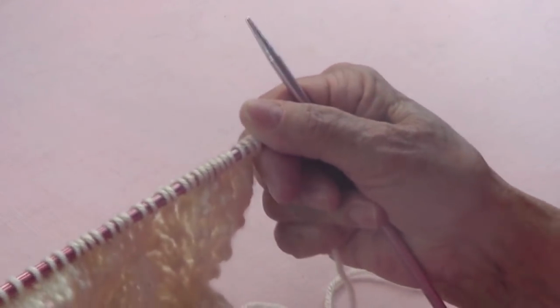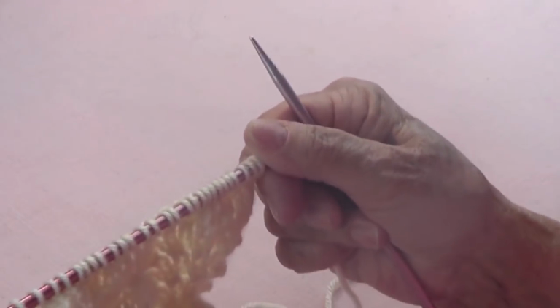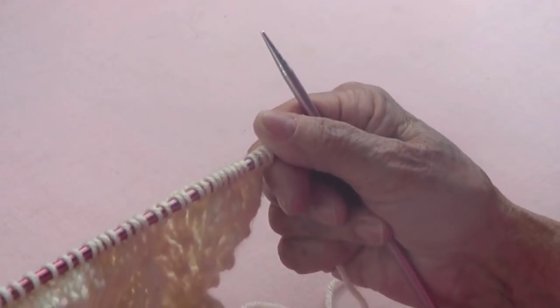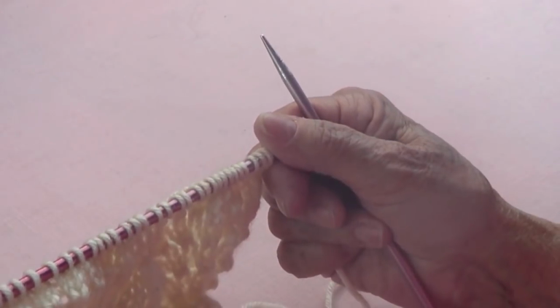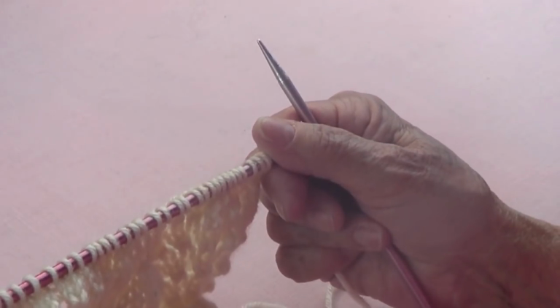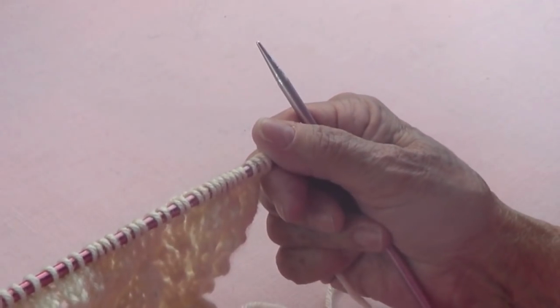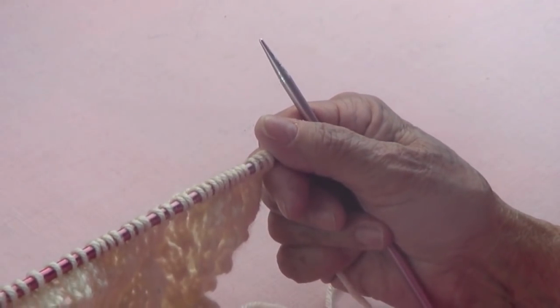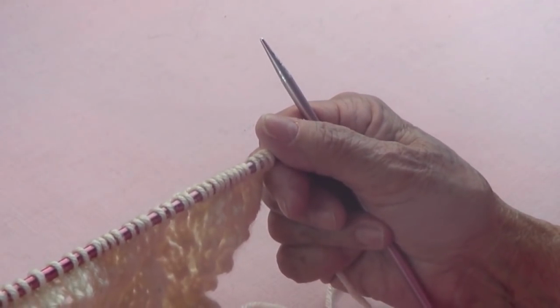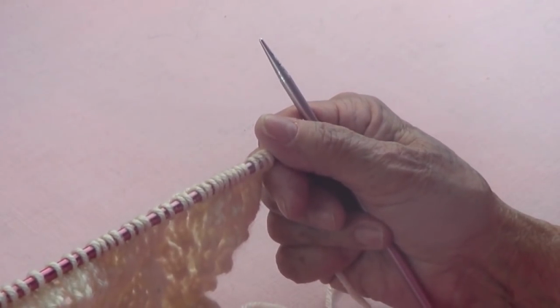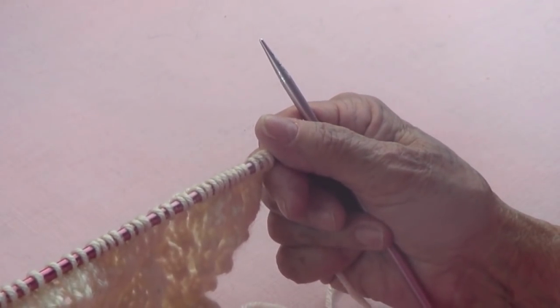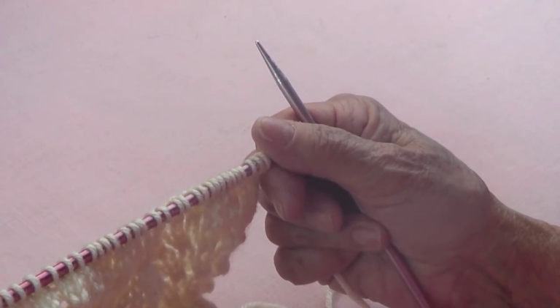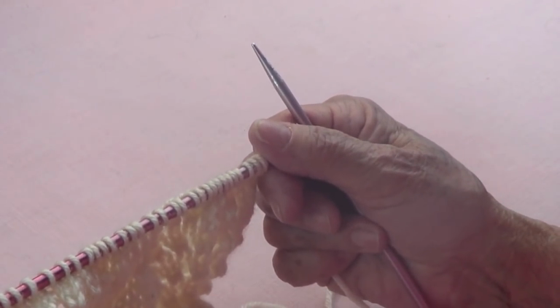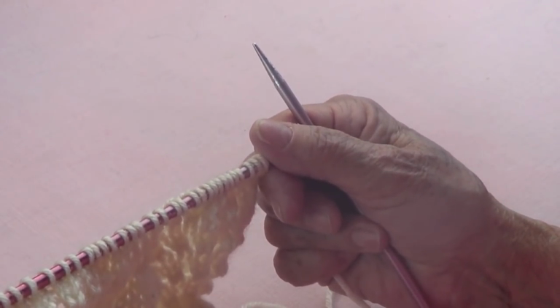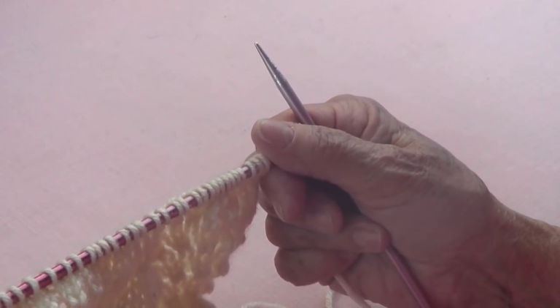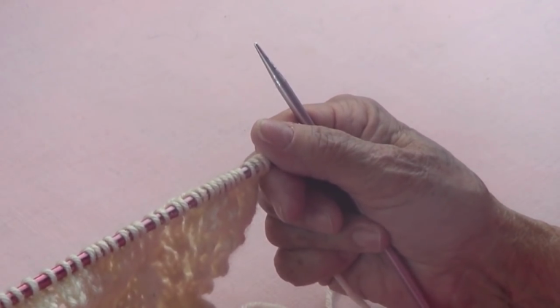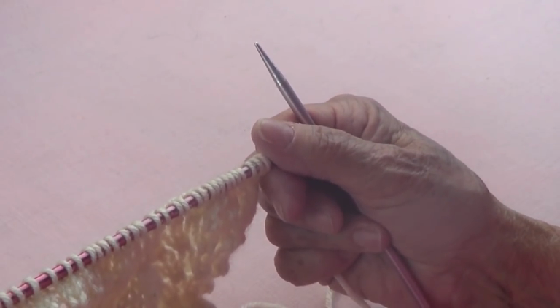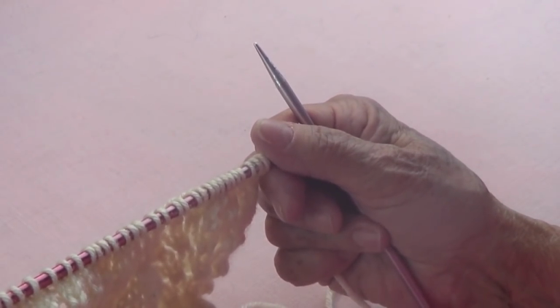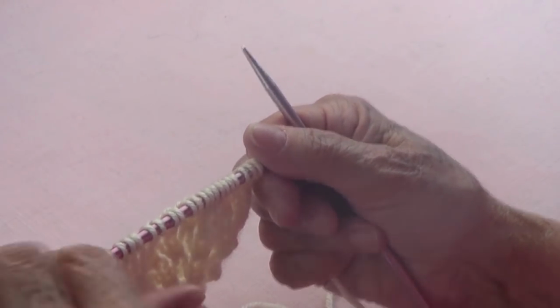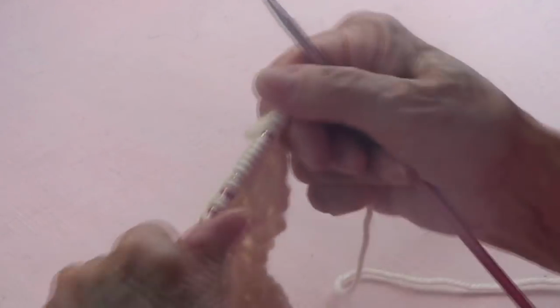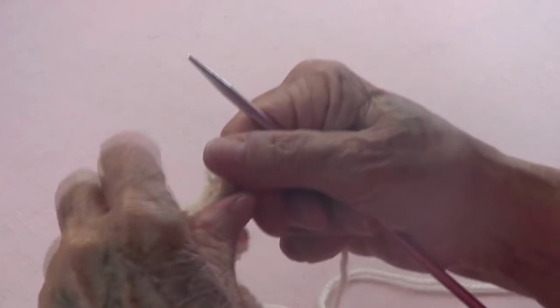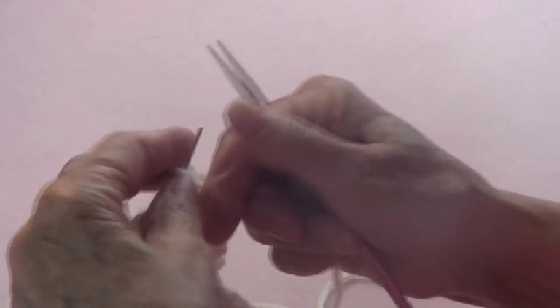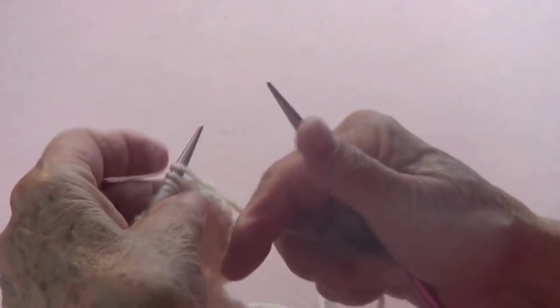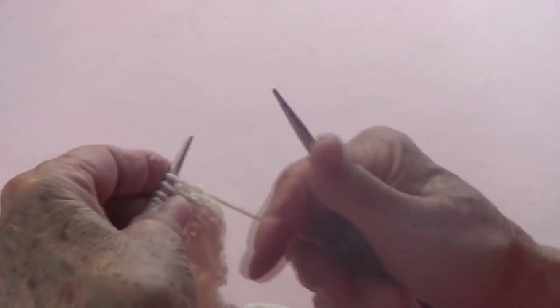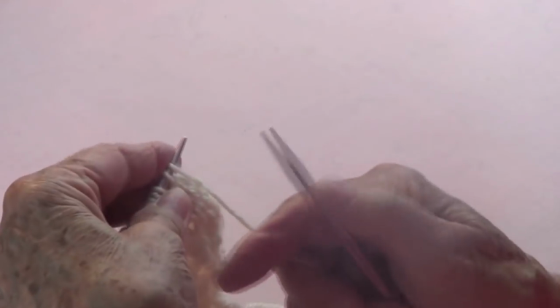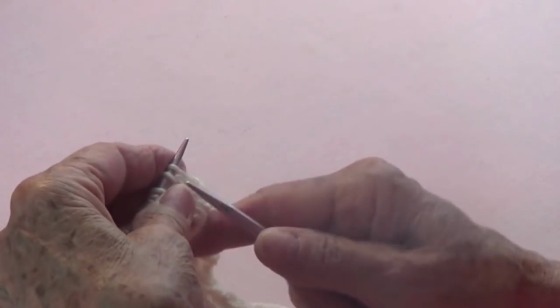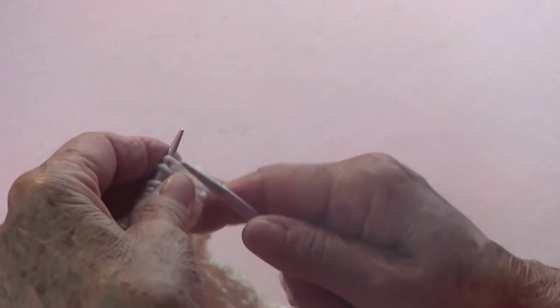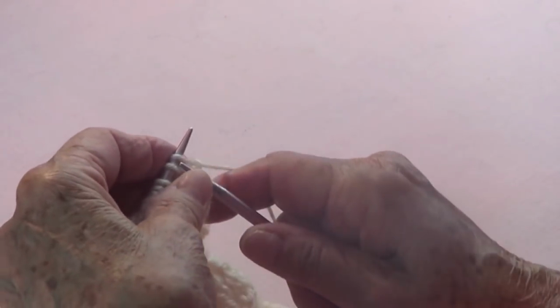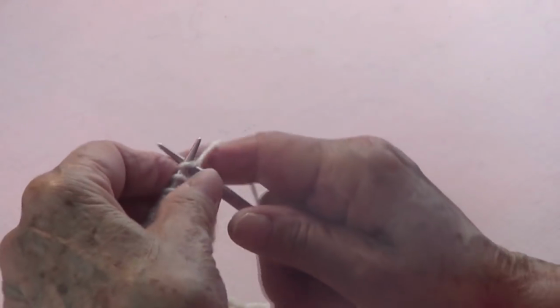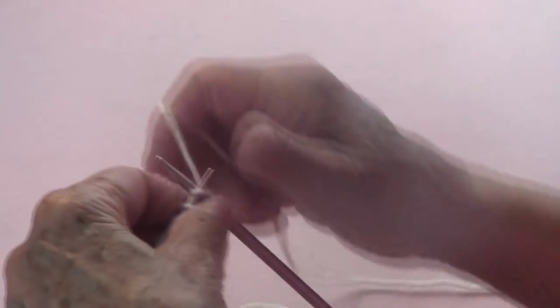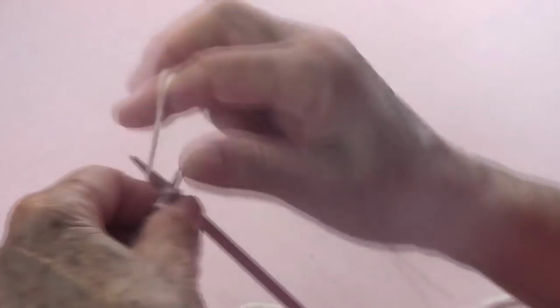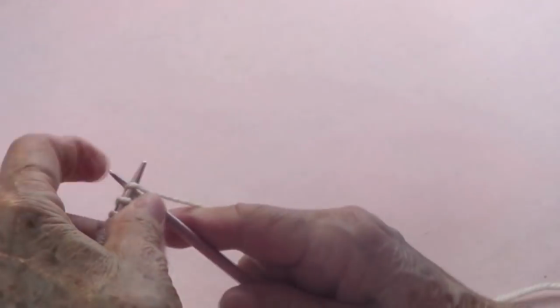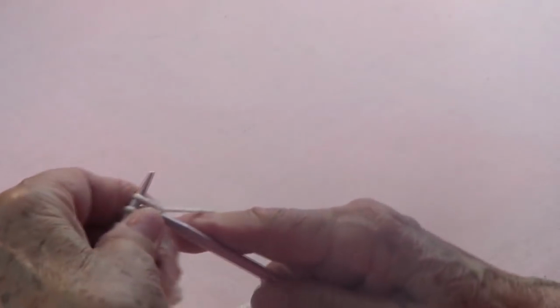Row number one you knit, and row number two you purl. You only need to really pay attention to row number three and number seven.